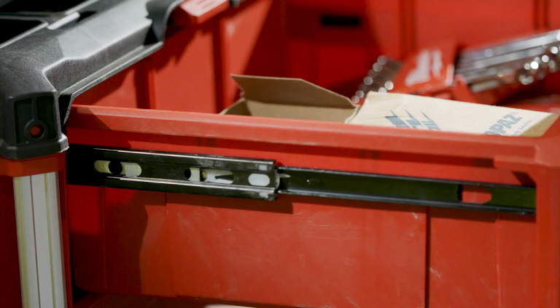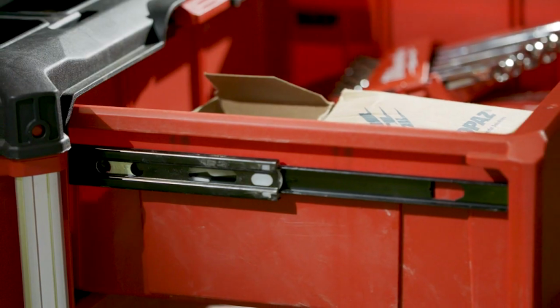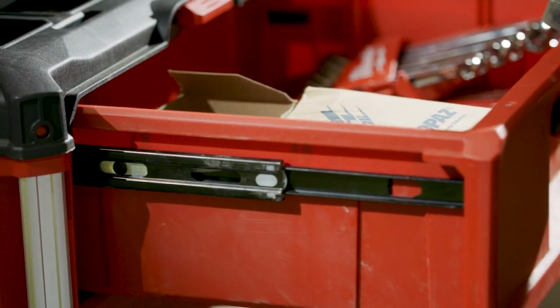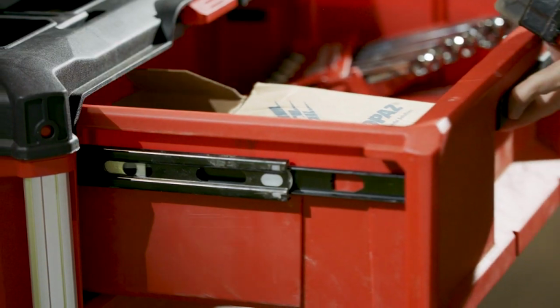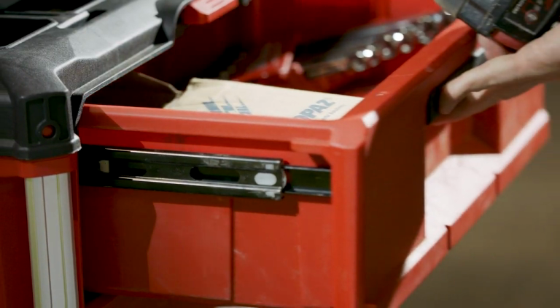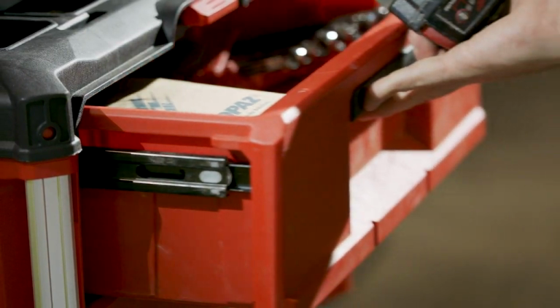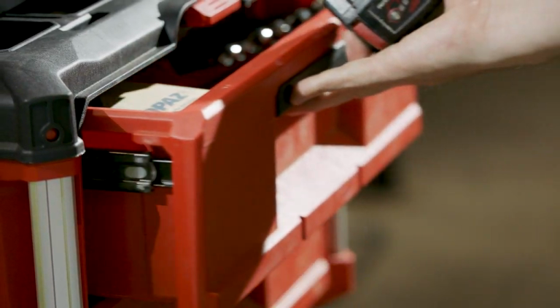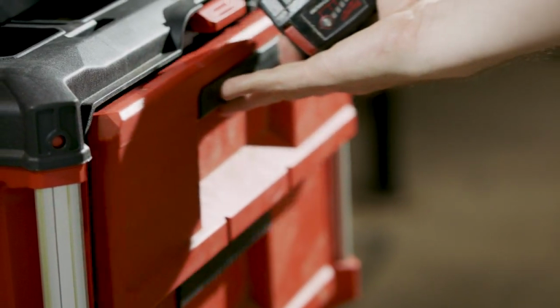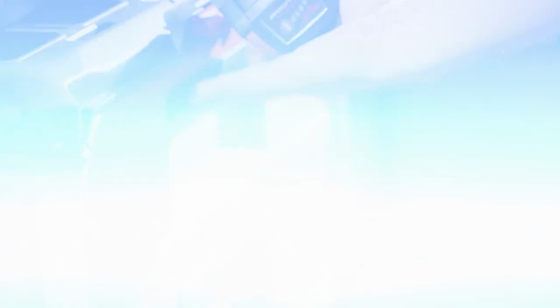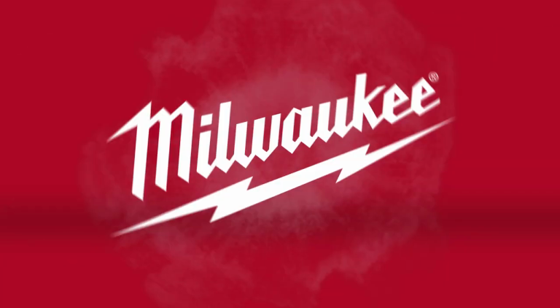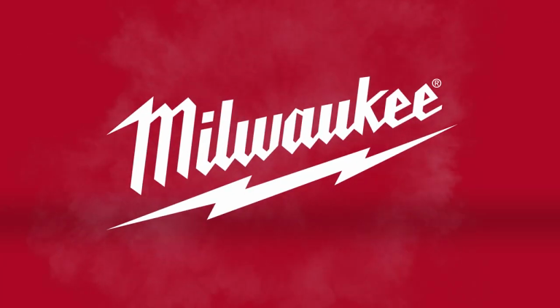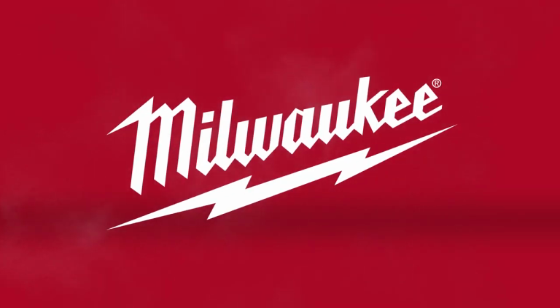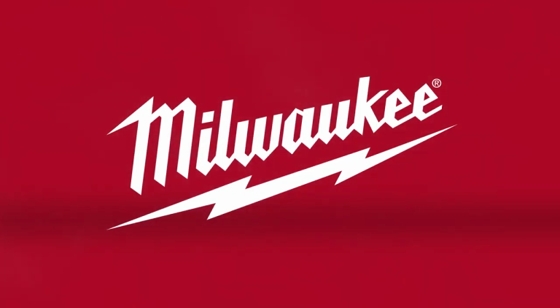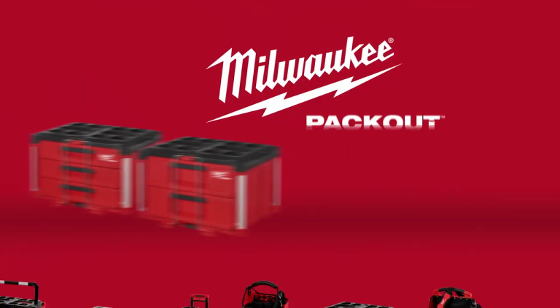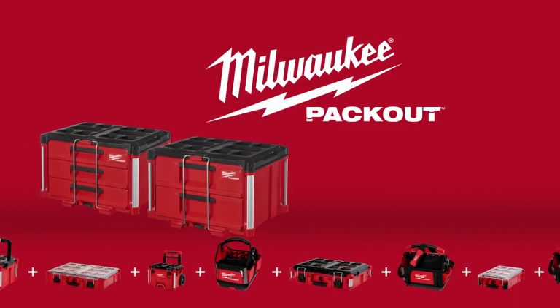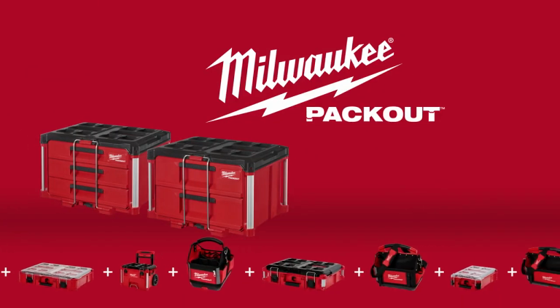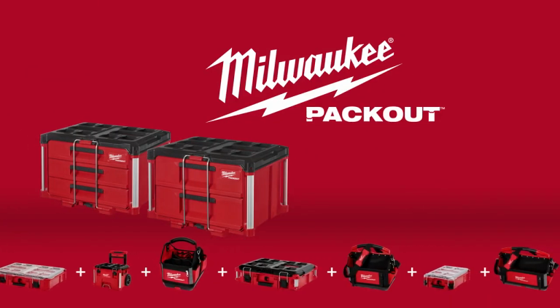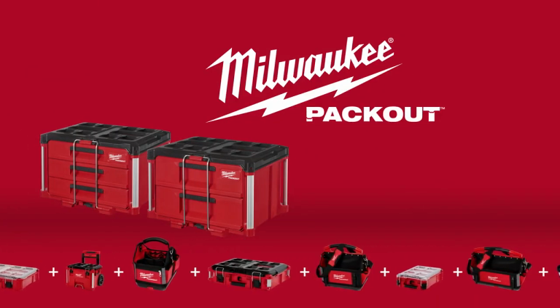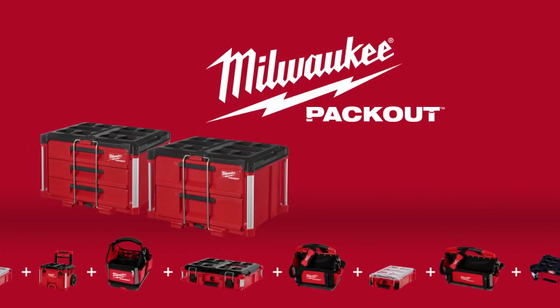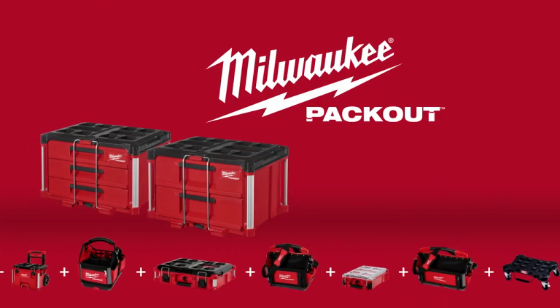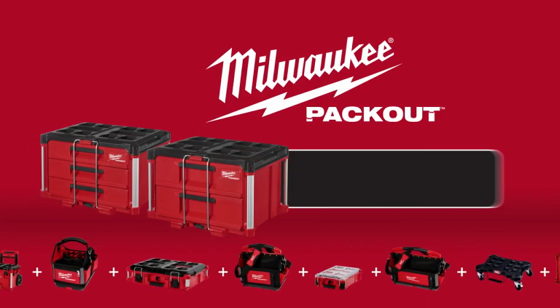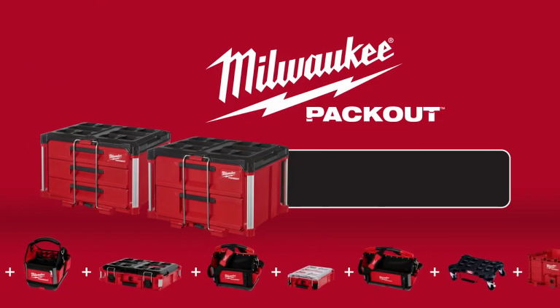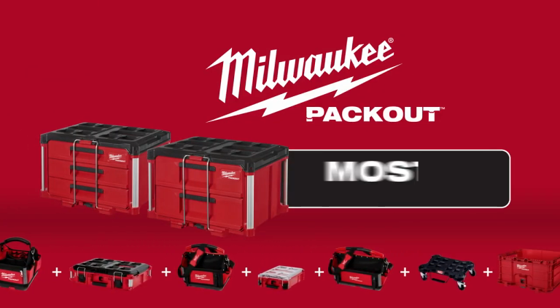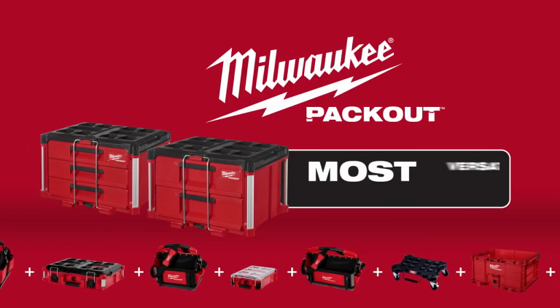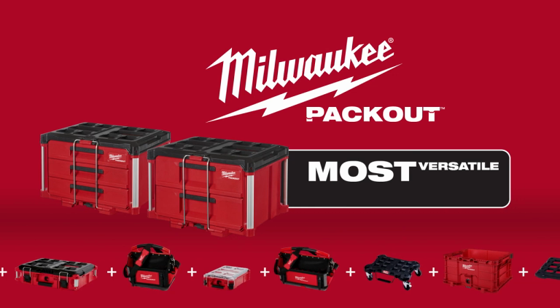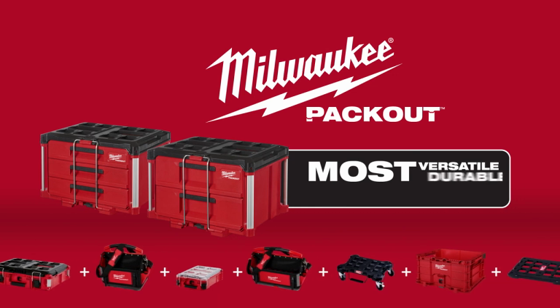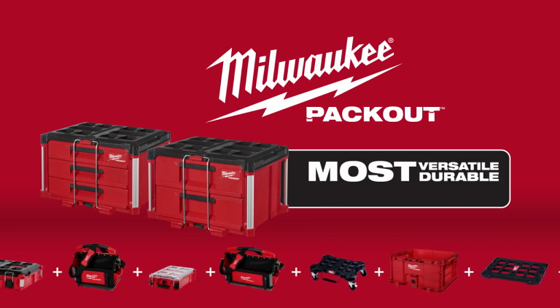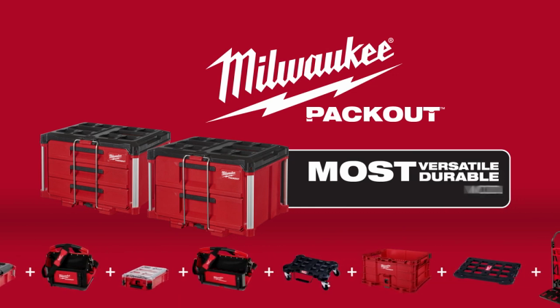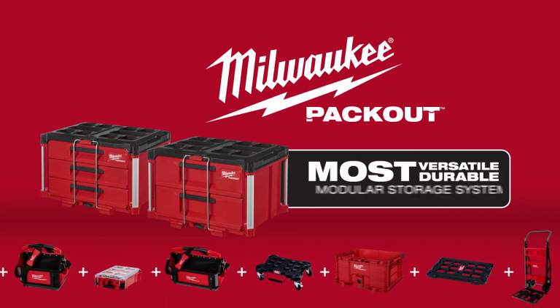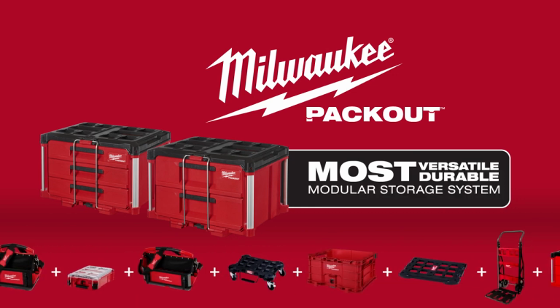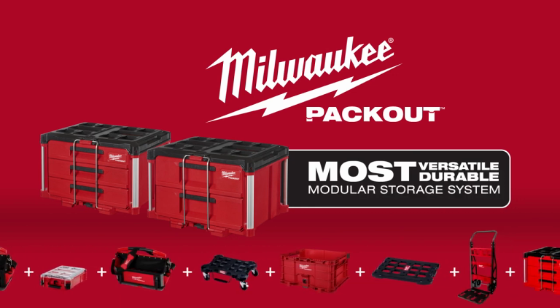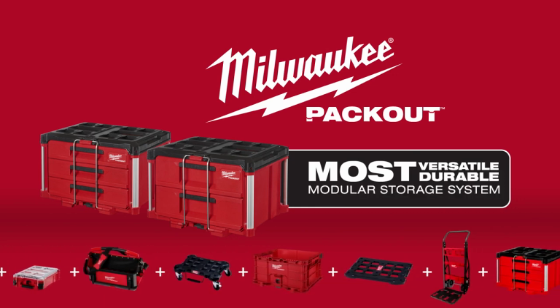Keeping your accessories and fasteners in place. The Milwaukee Packout 2-Drawer and 3-Drawer Toolboxes — part of the industry's most versatile and durable modular storage system.